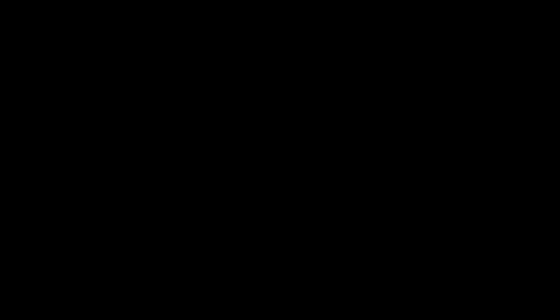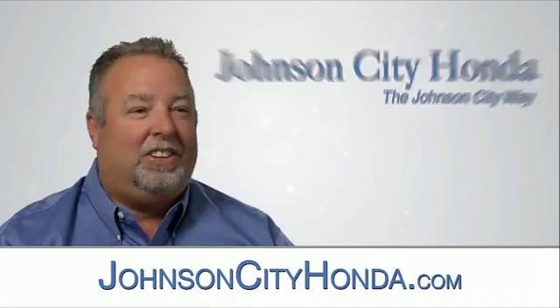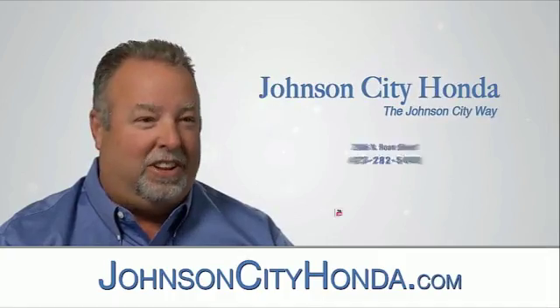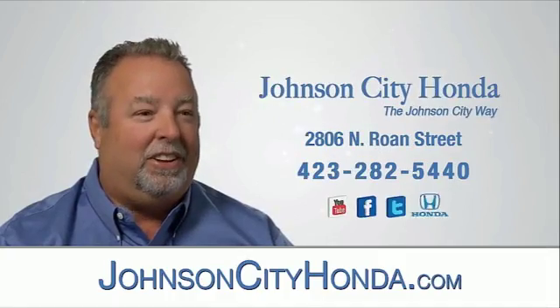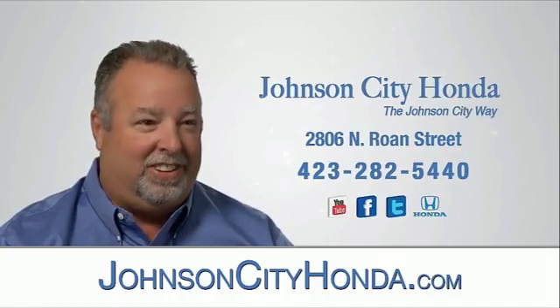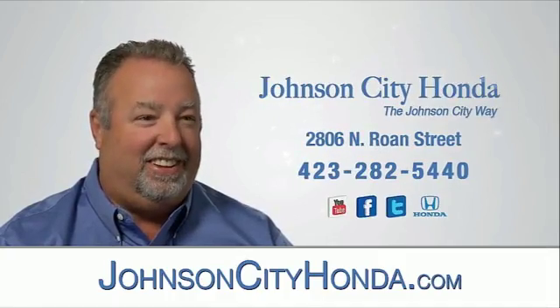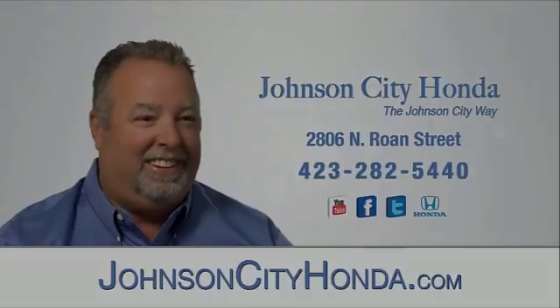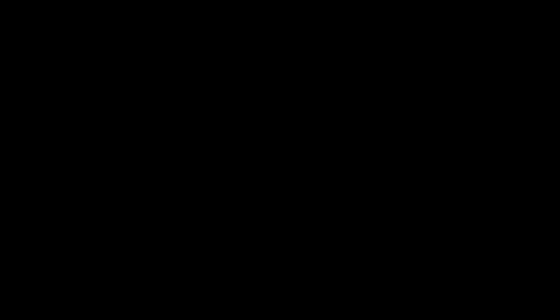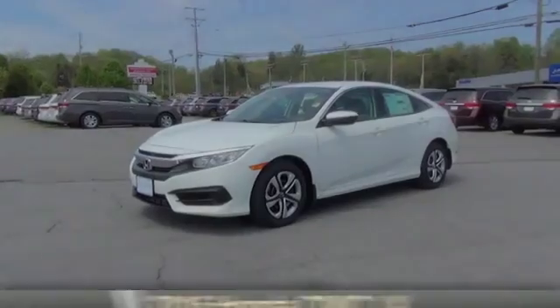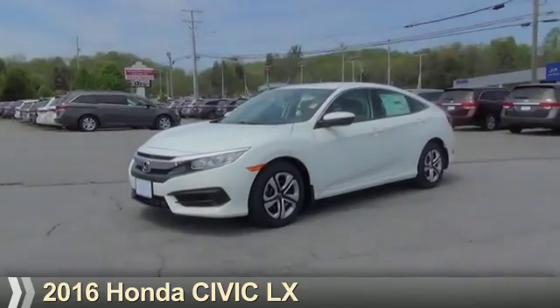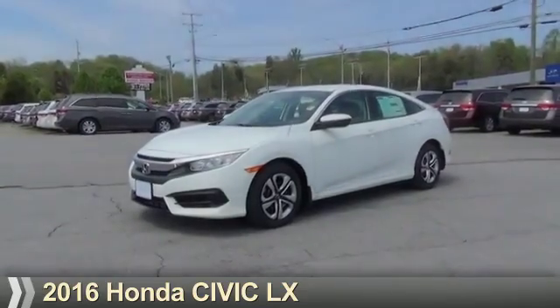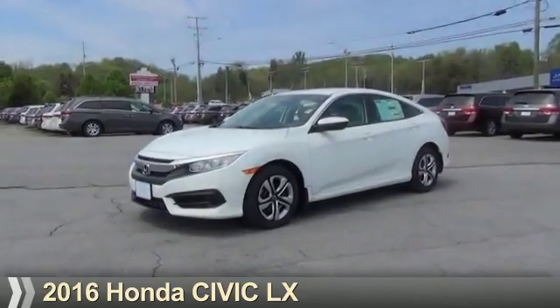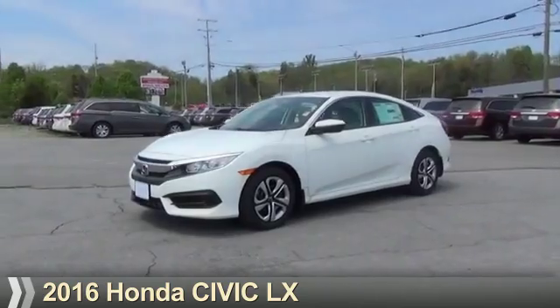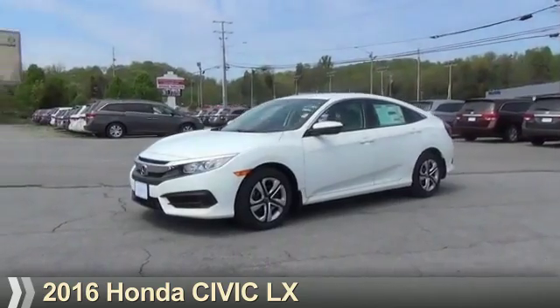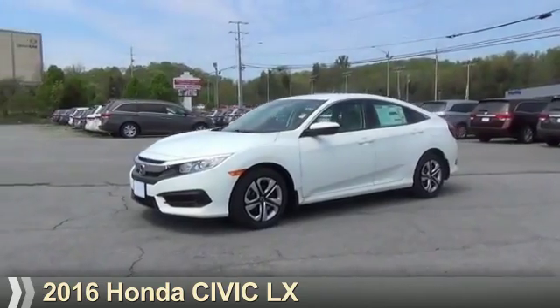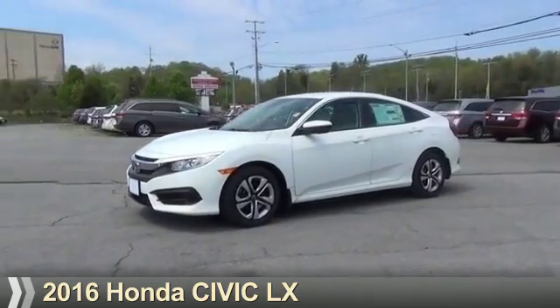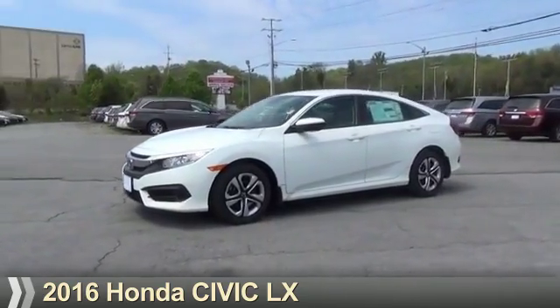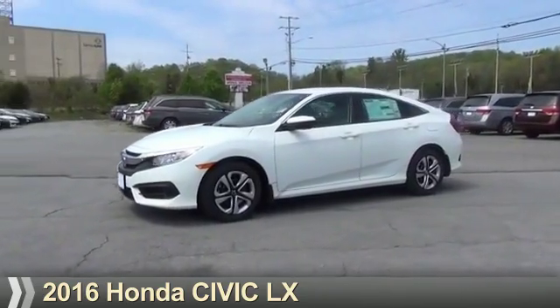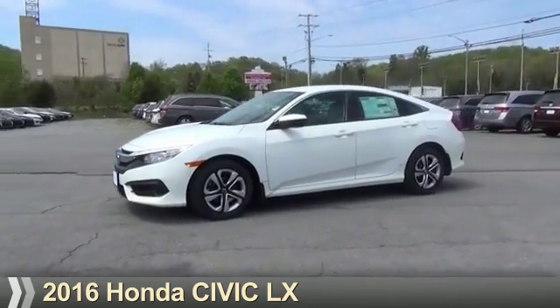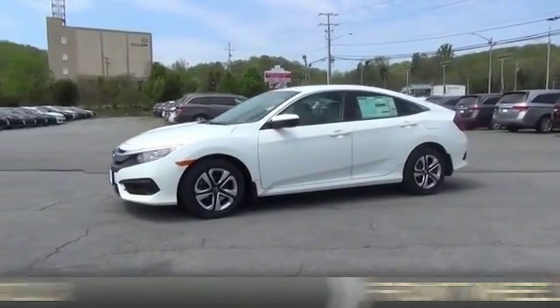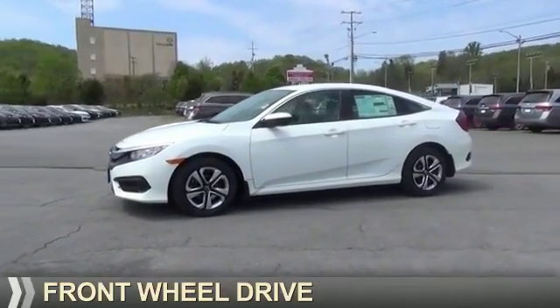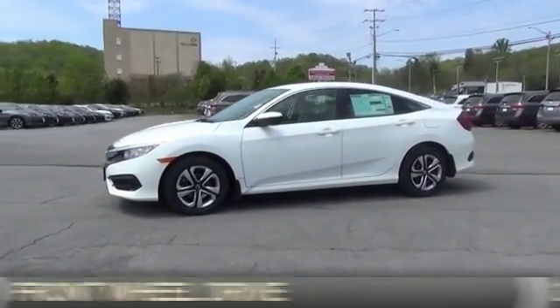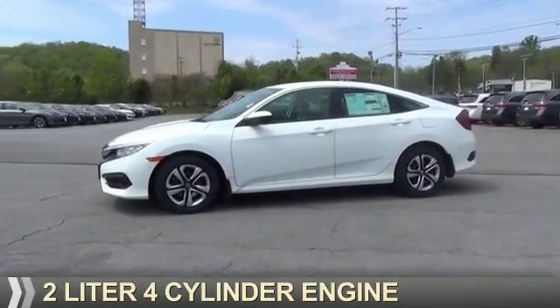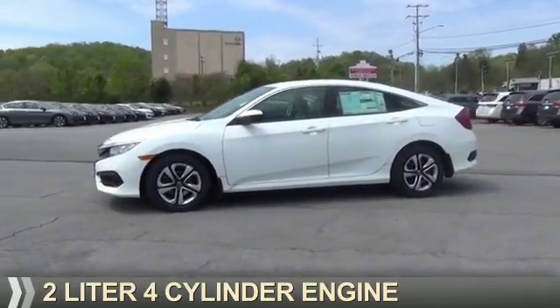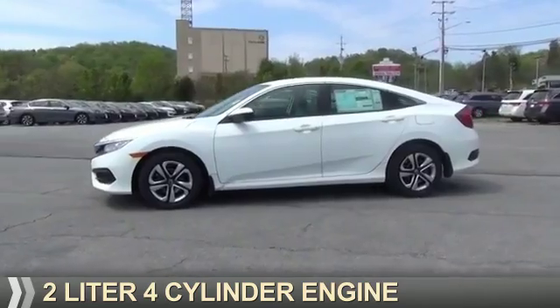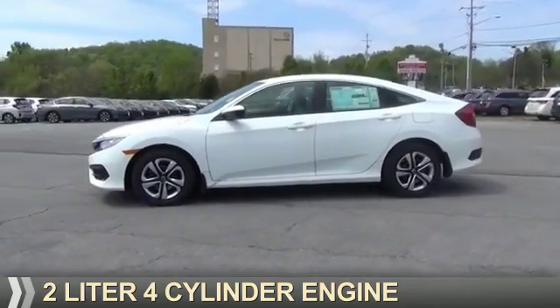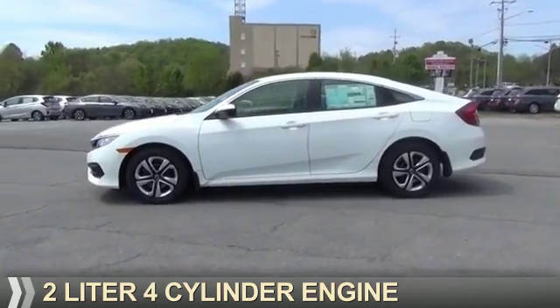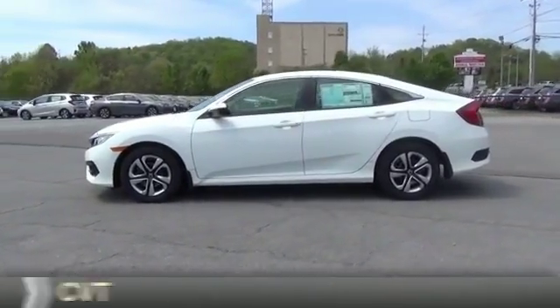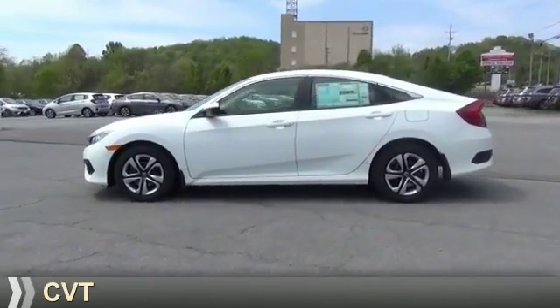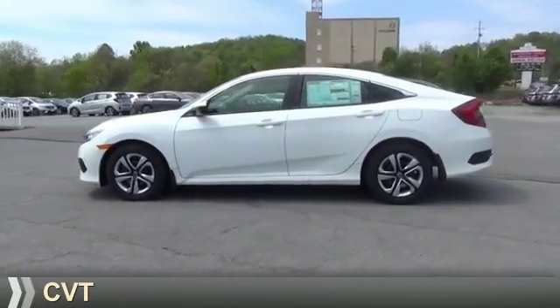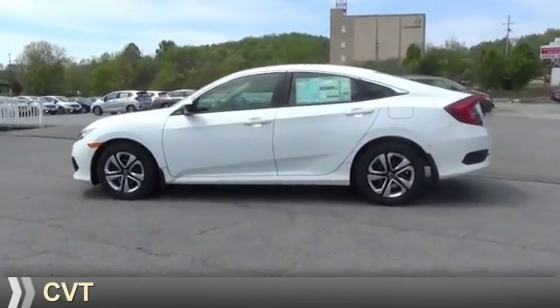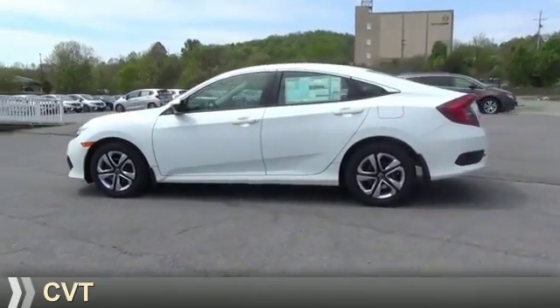JotCity Honda, JotCity. Presenting the 2016 Honda Civic. It's powered by front-wheel drive, a 2-liter, 4-cylinder engine, and a continuously variable transmission.